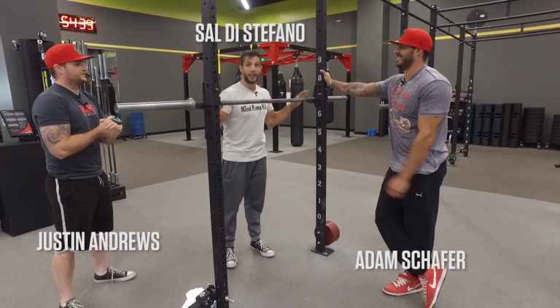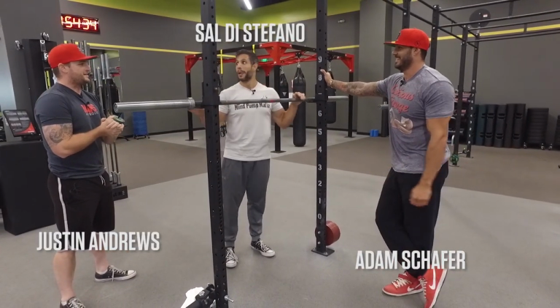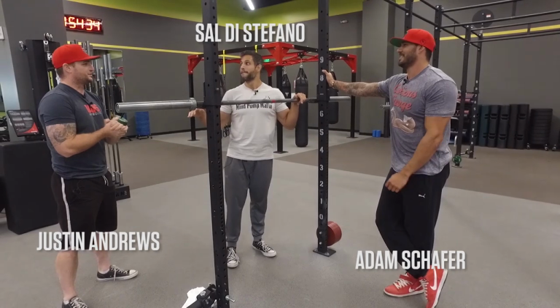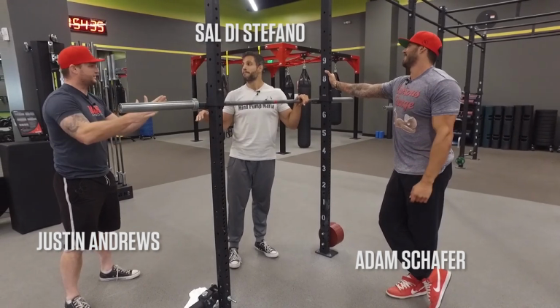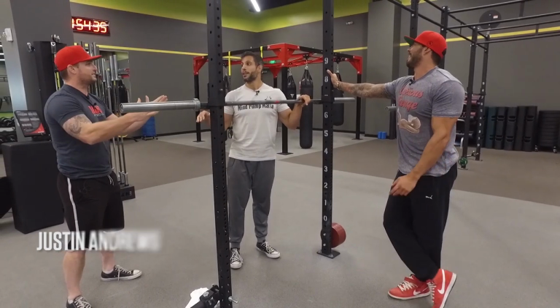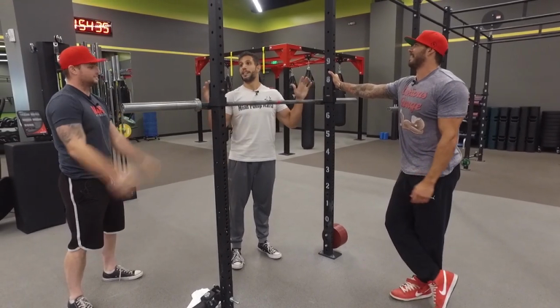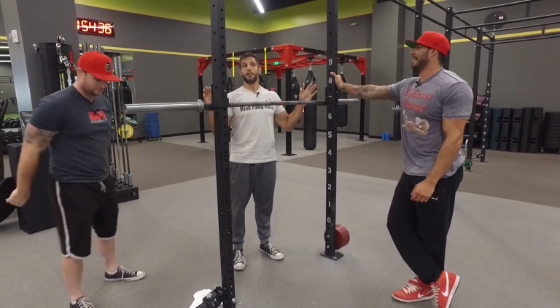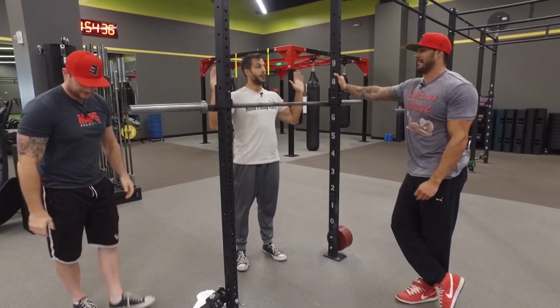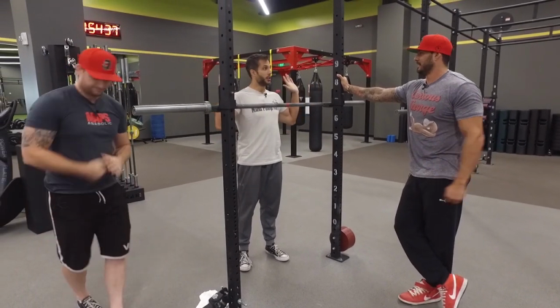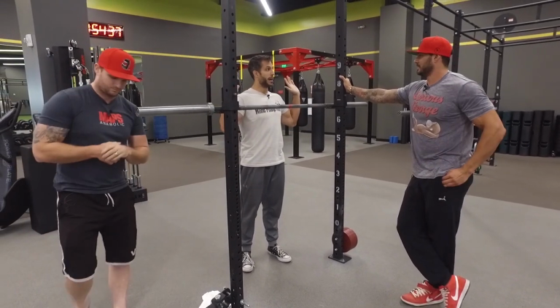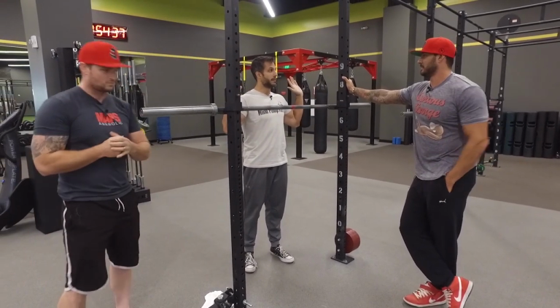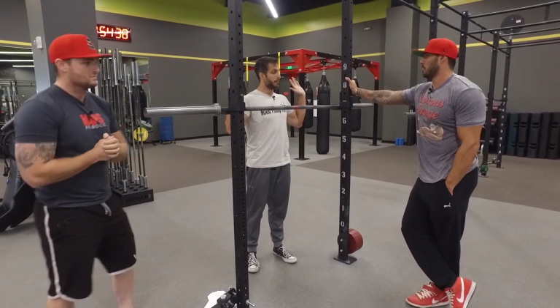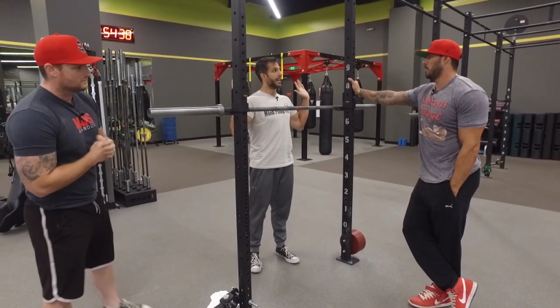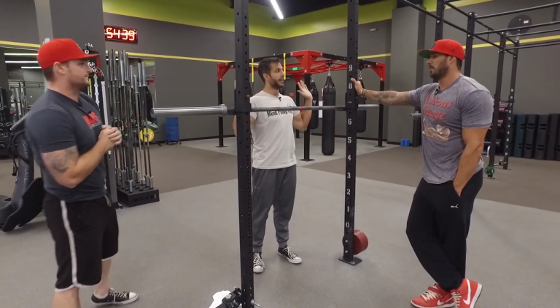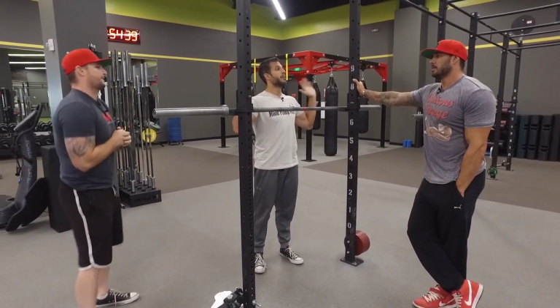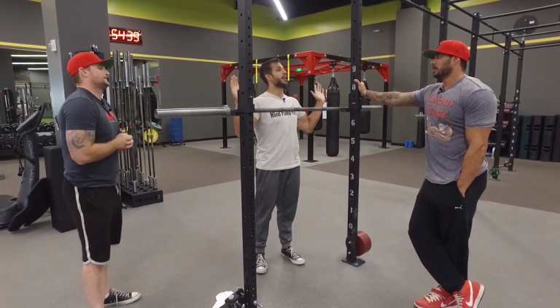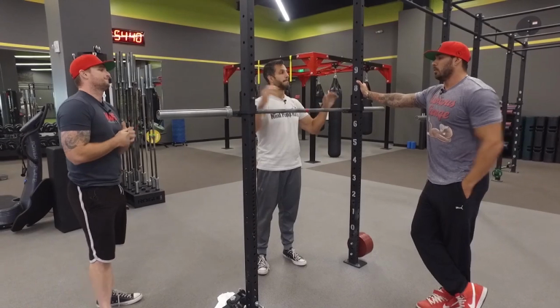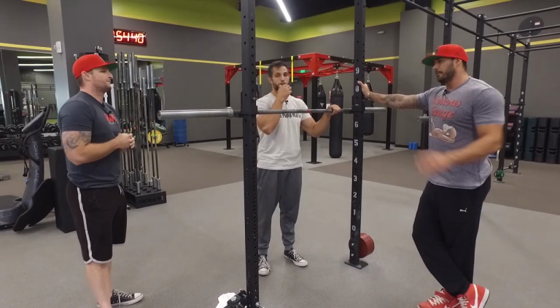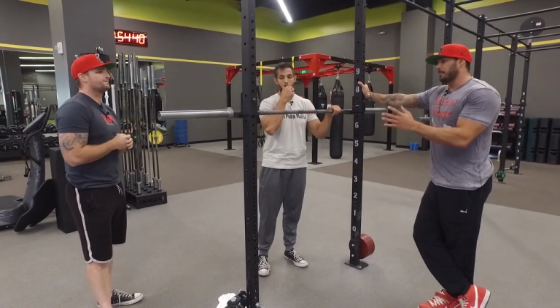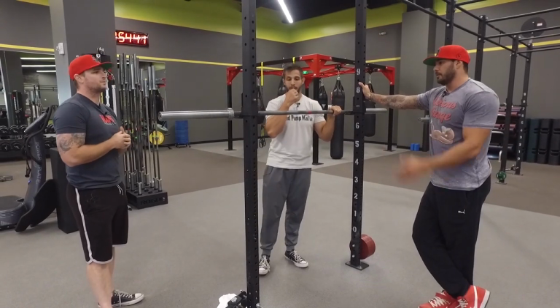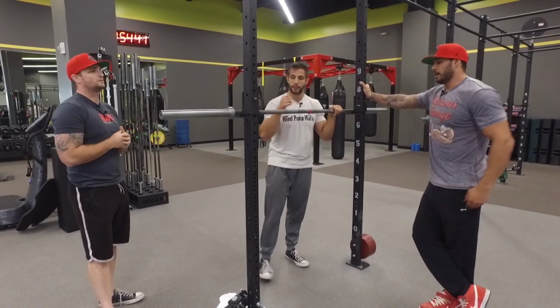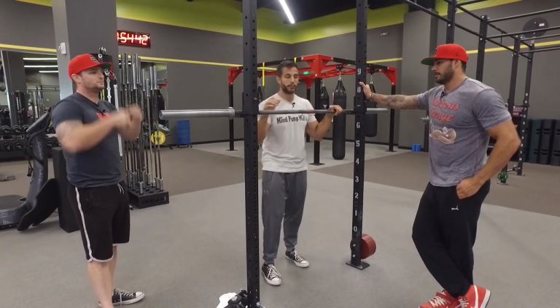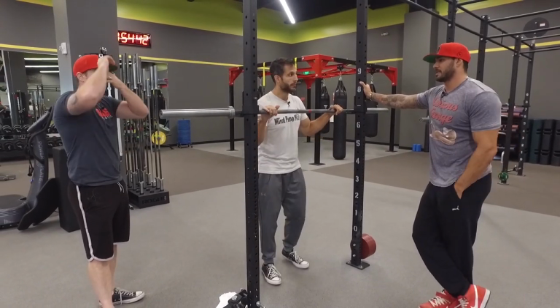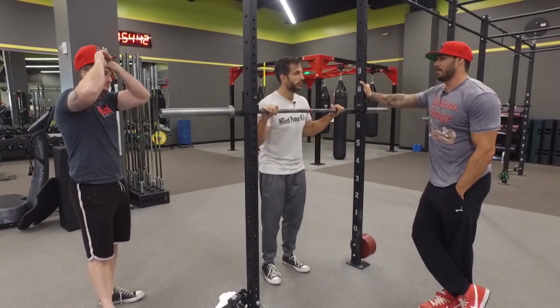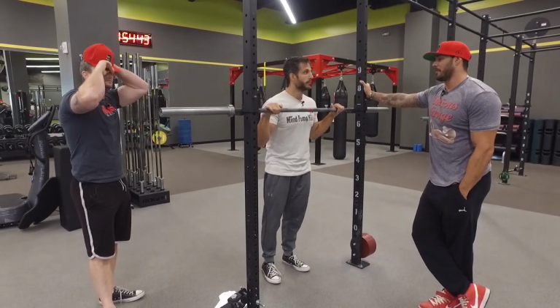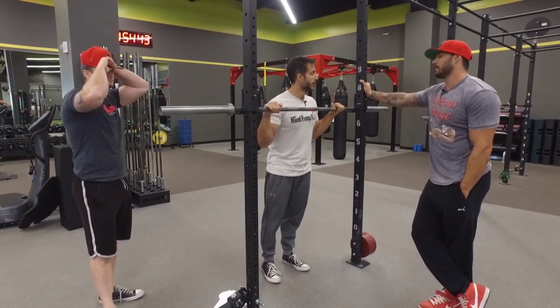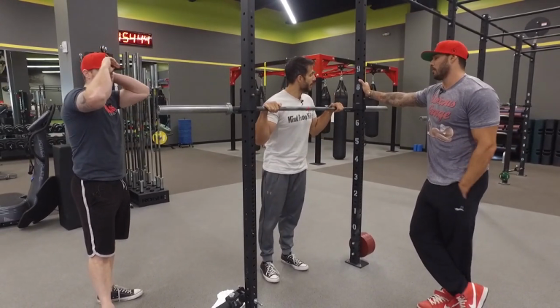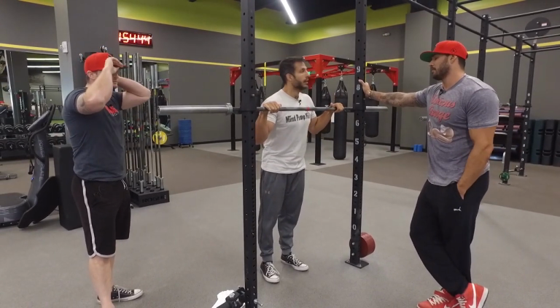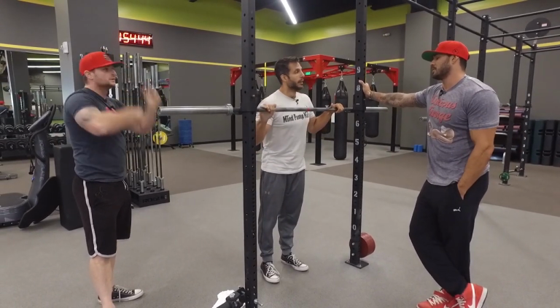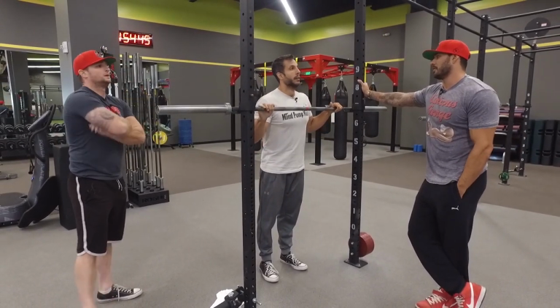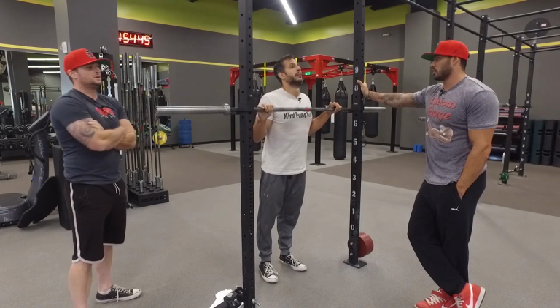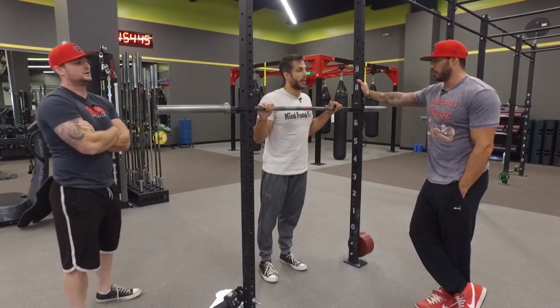It's the absolute worst thing ever. You should never do a shoulder press behind the head. That's what we were taught. Well, first before you slam them for that, there's a reason for that. We've mentioned it on the show before.